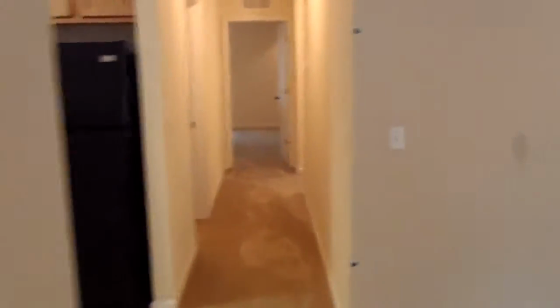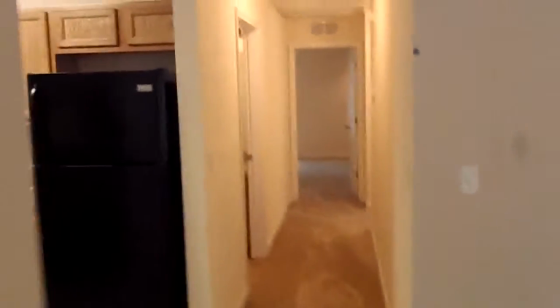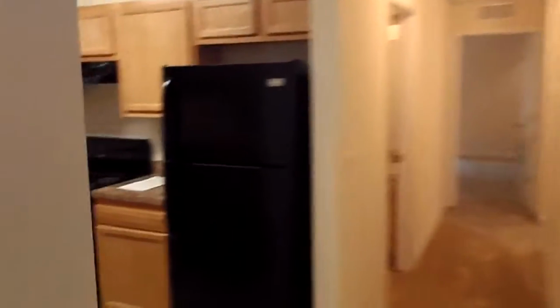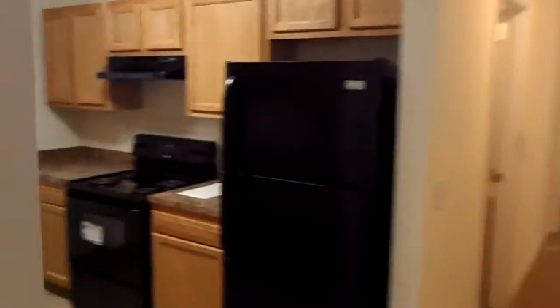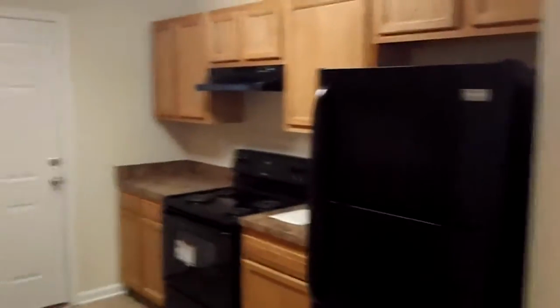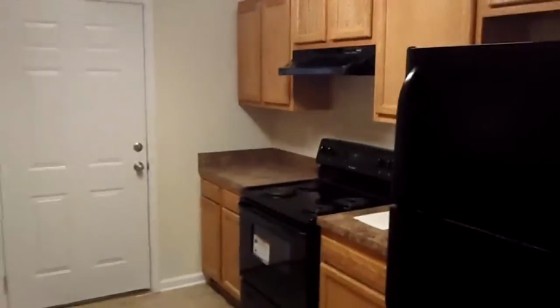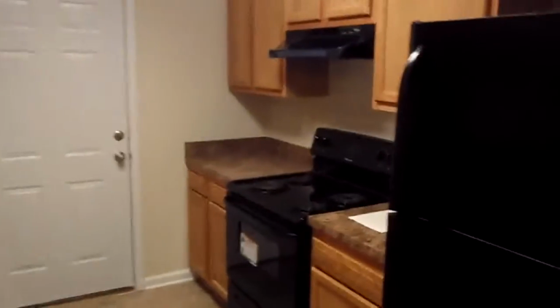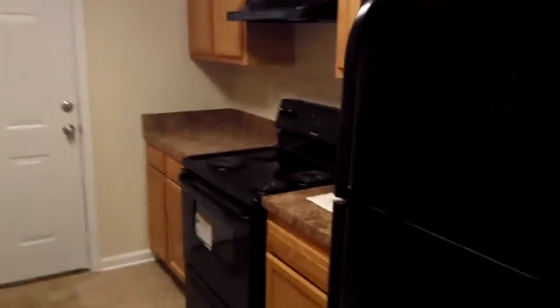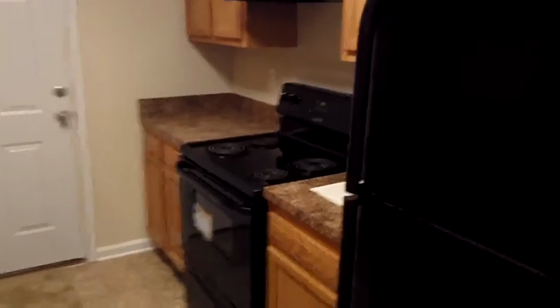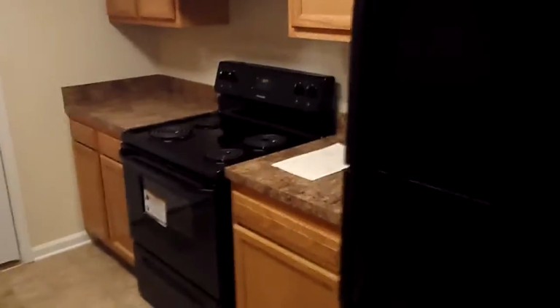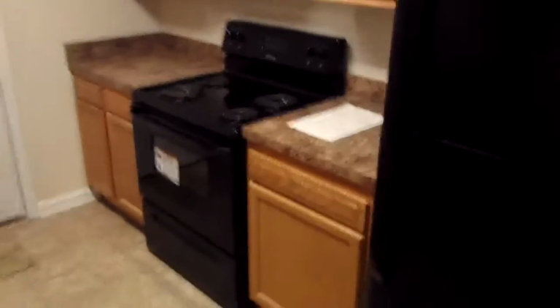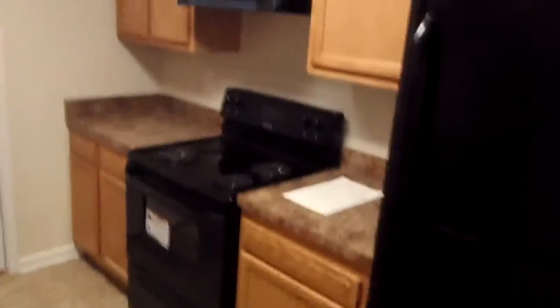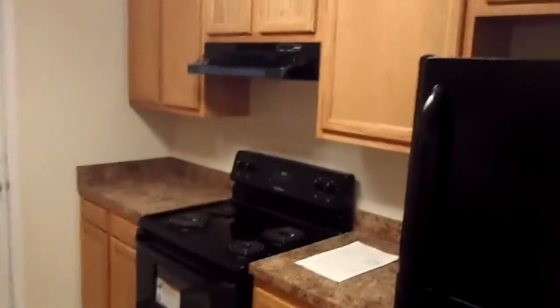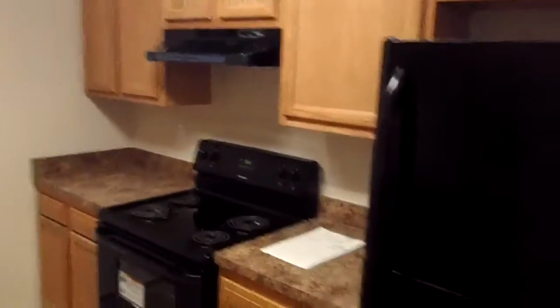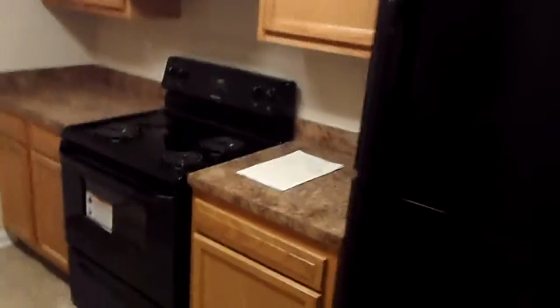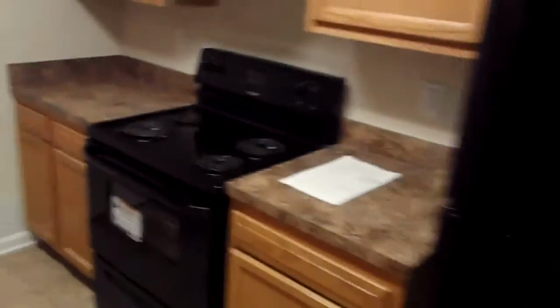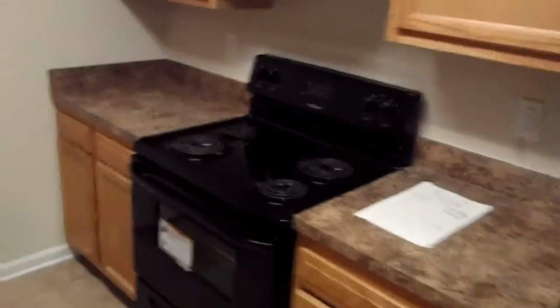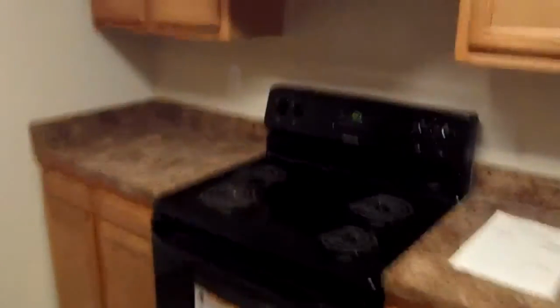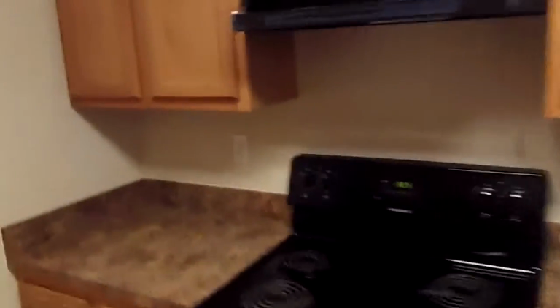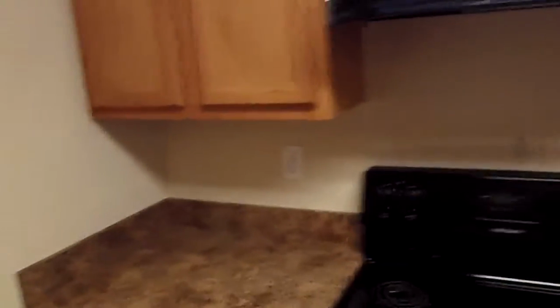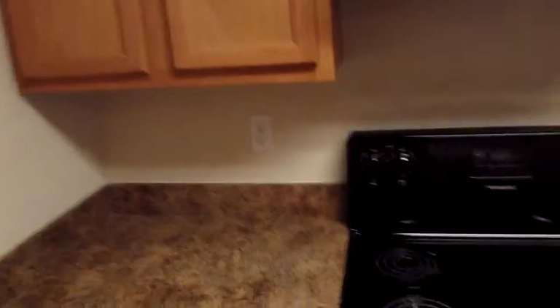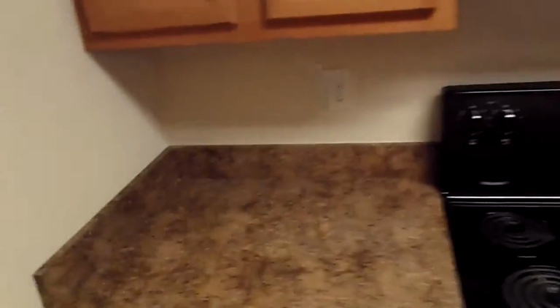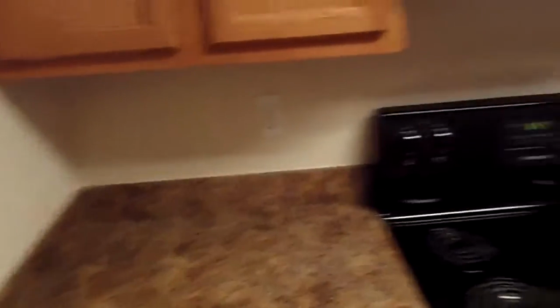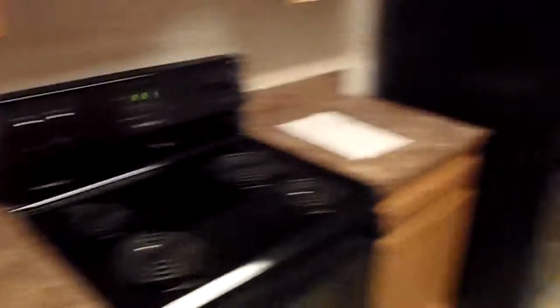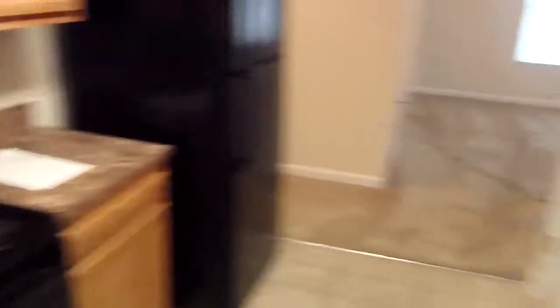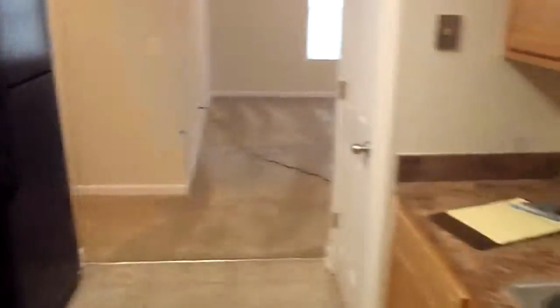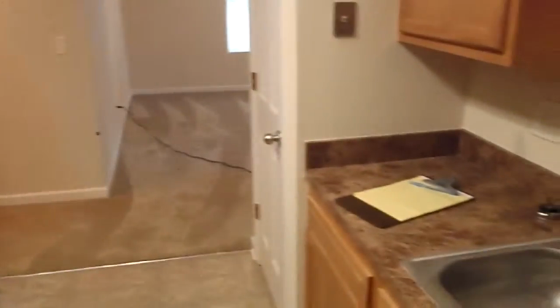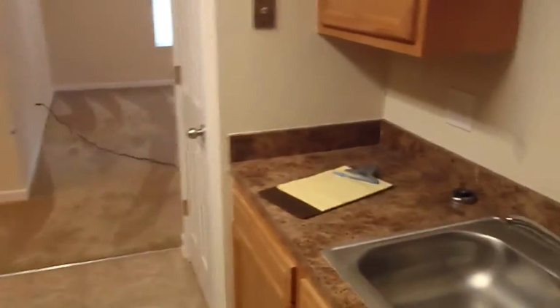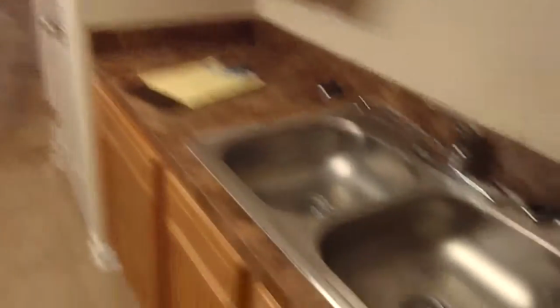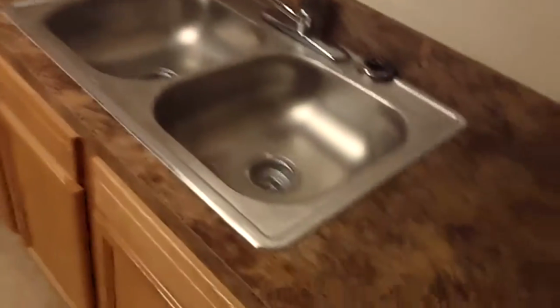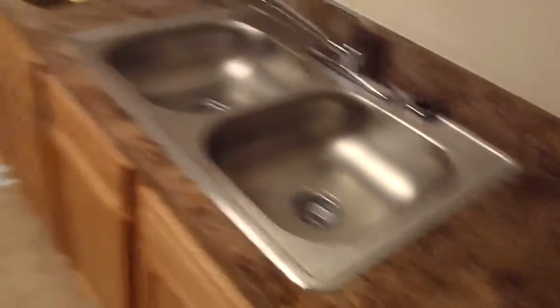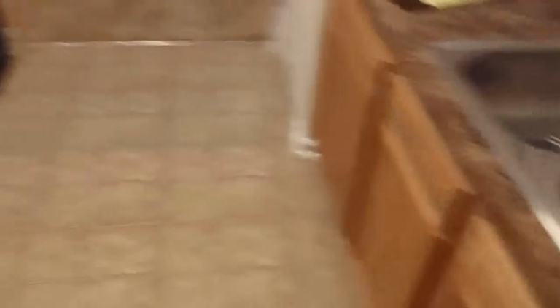Moving on into the kitchen. Appliances are in, they look great — matching. I think the black just adds a nice little touch to the house. Here's taking a look at our completed kitchen.